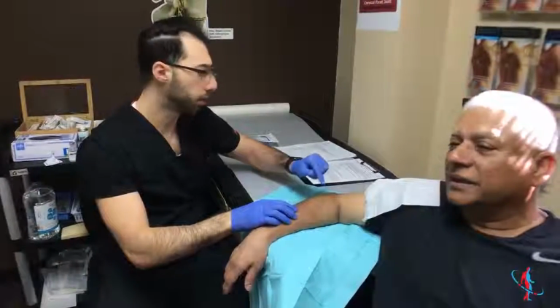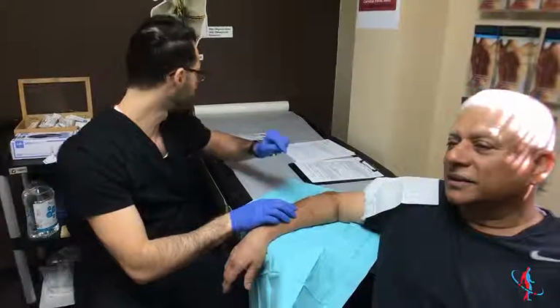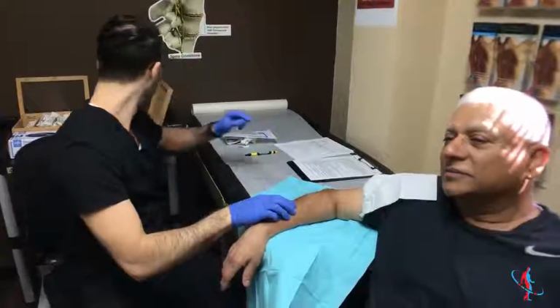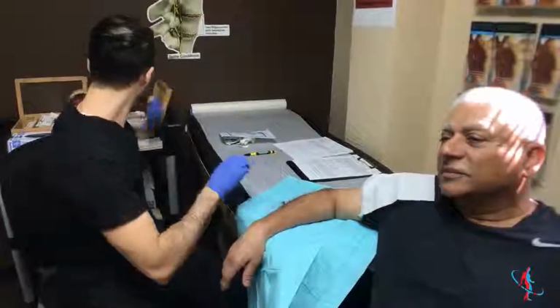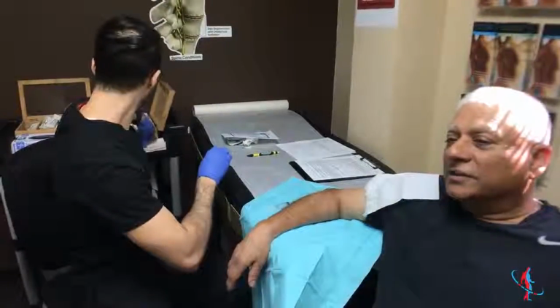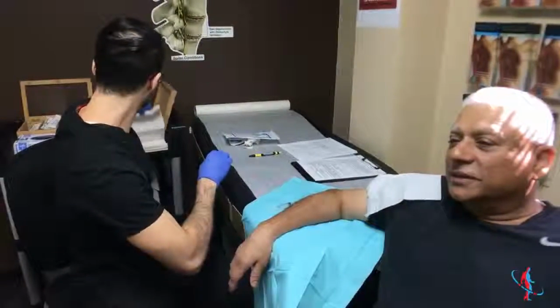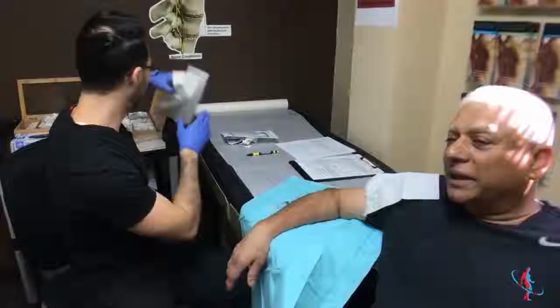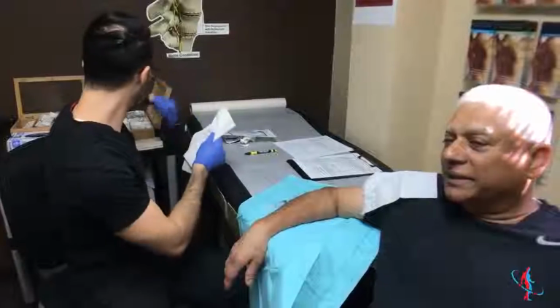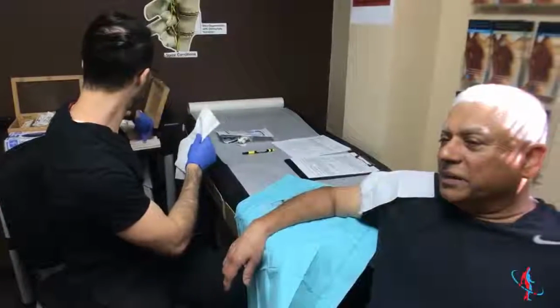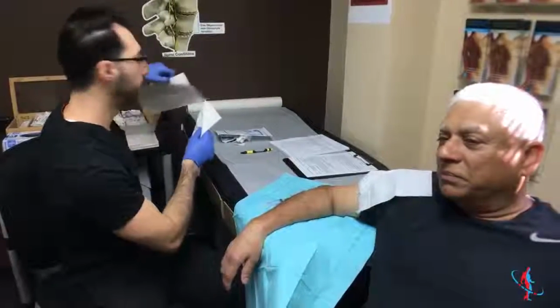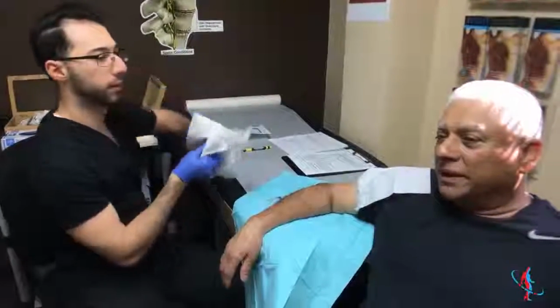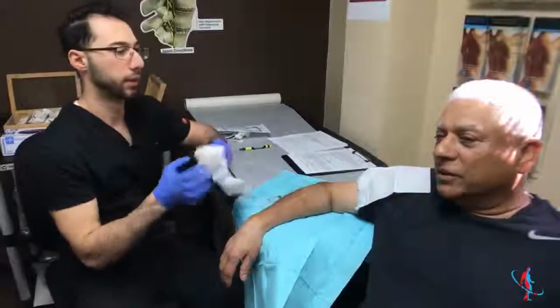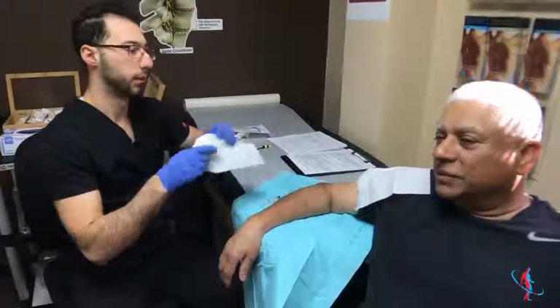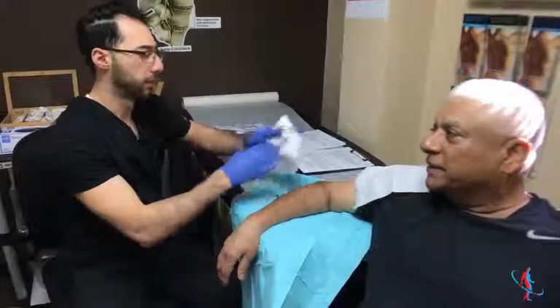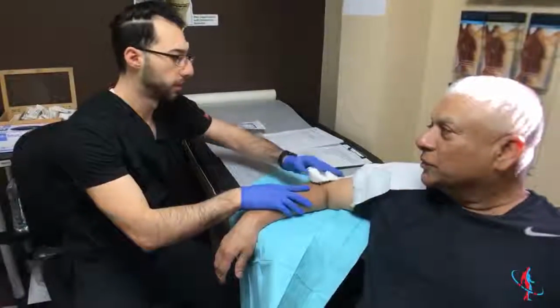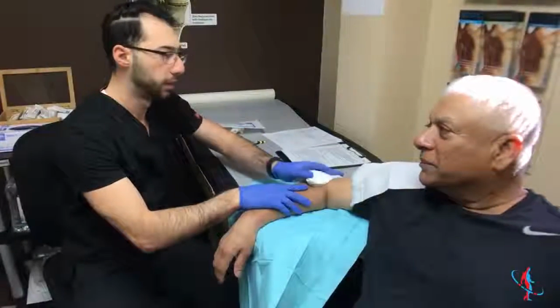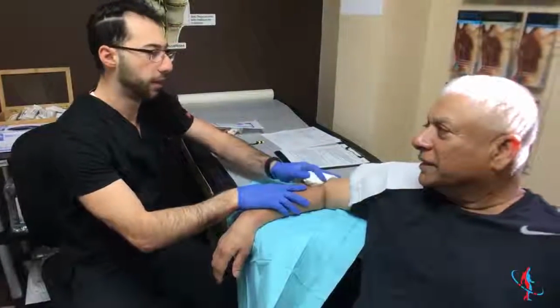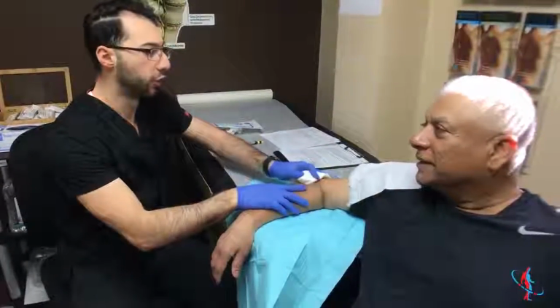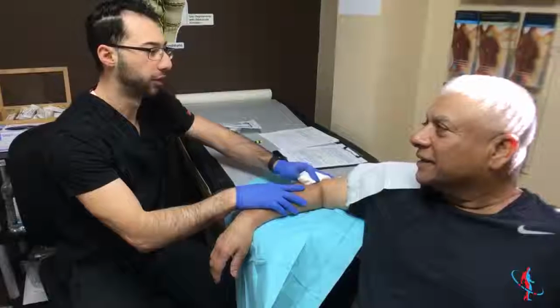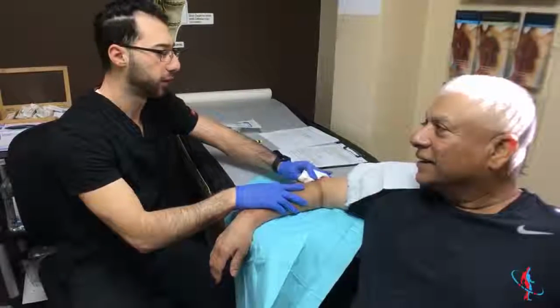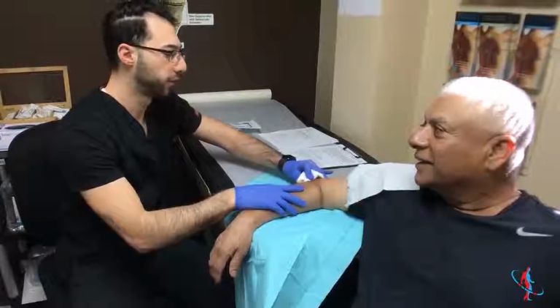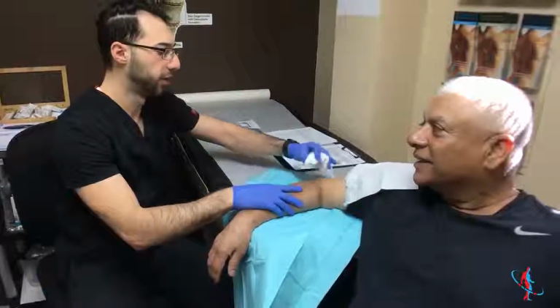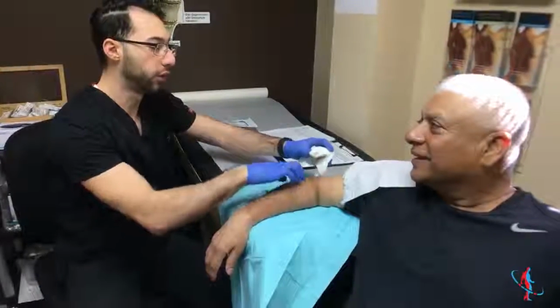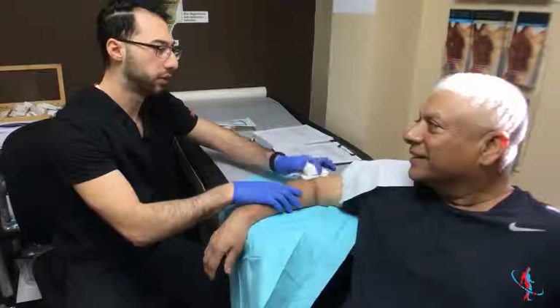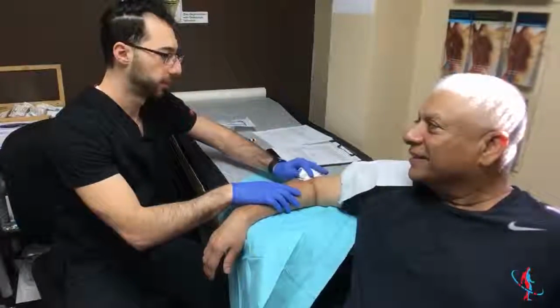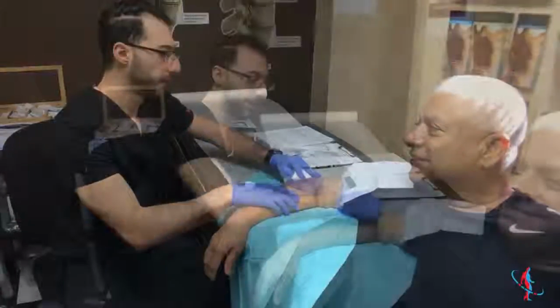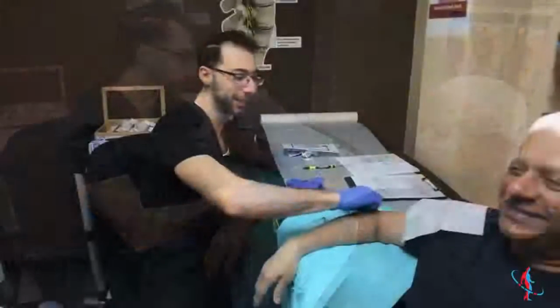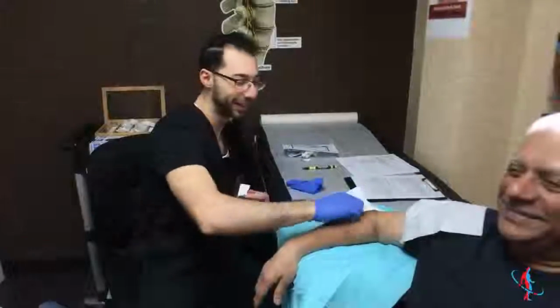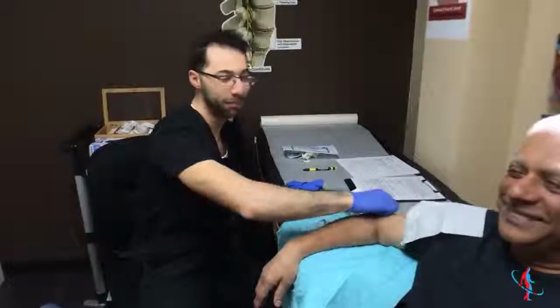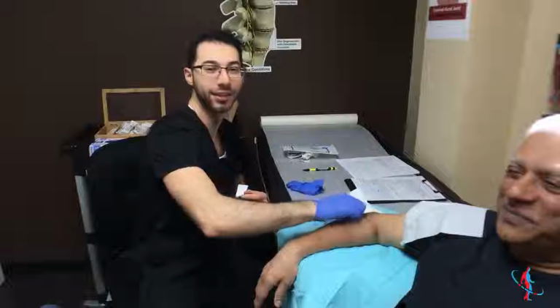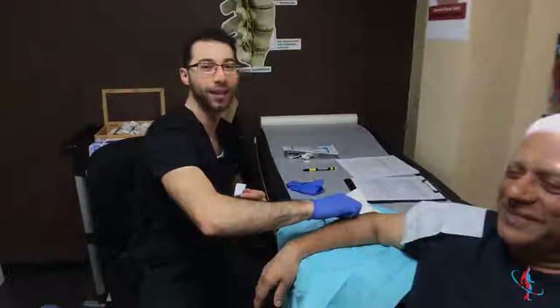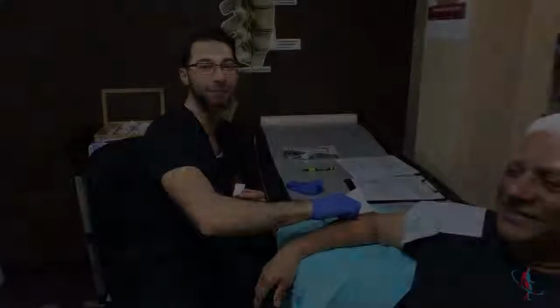The platelet-rich plasma treatment — about a year ago that was a big topic, for the shoulder too. We can do that for you as well. Make sure you visit us at paincenterny.com.